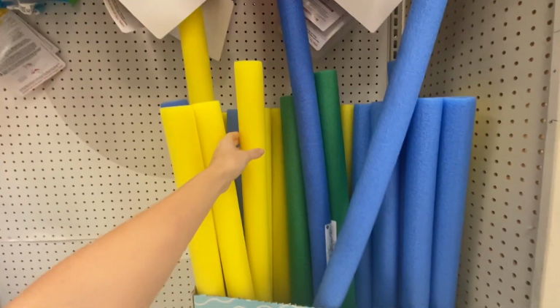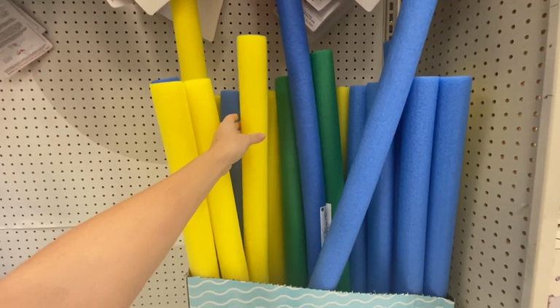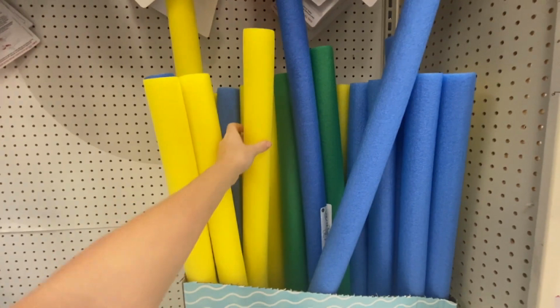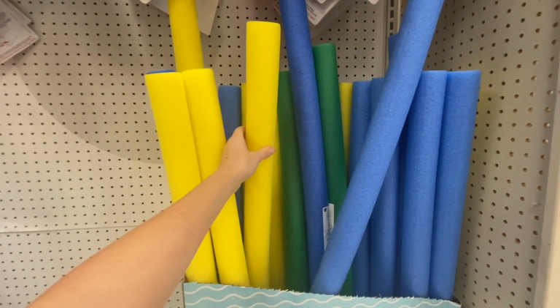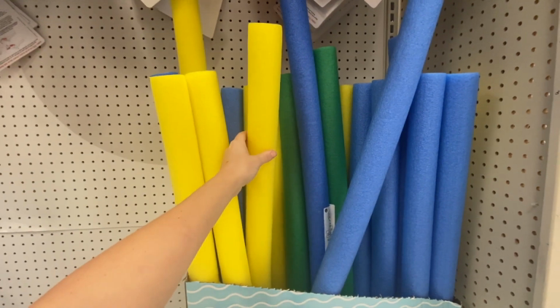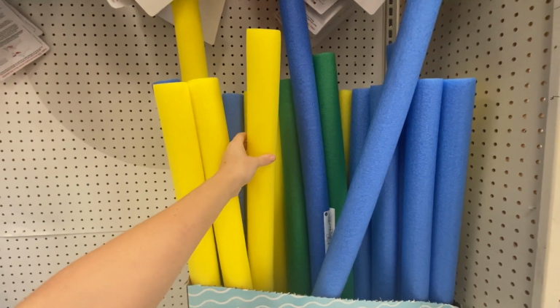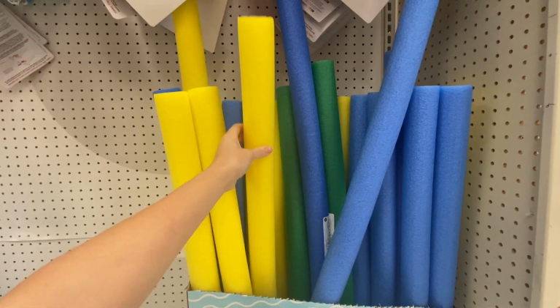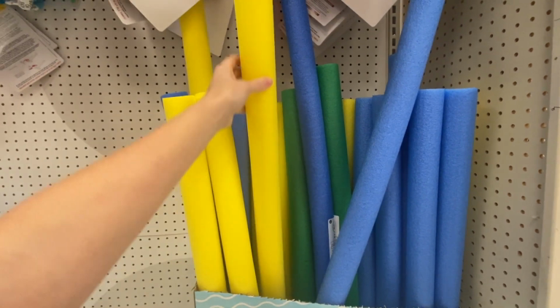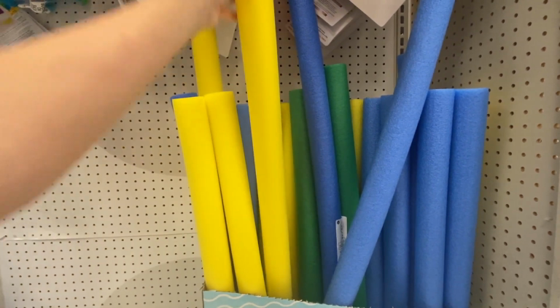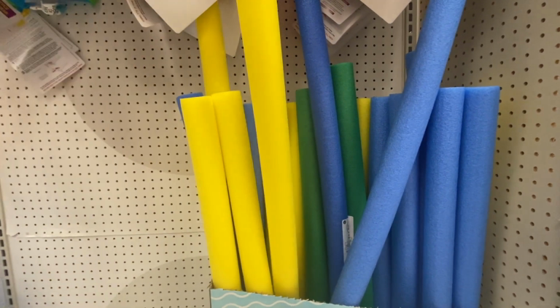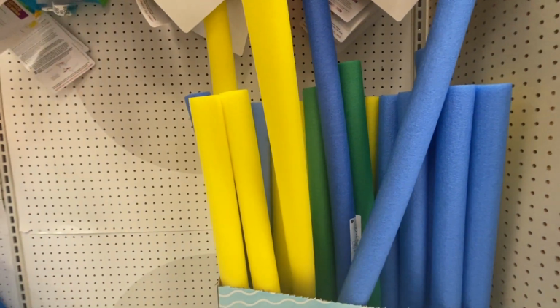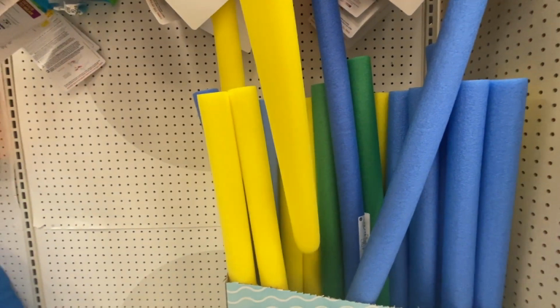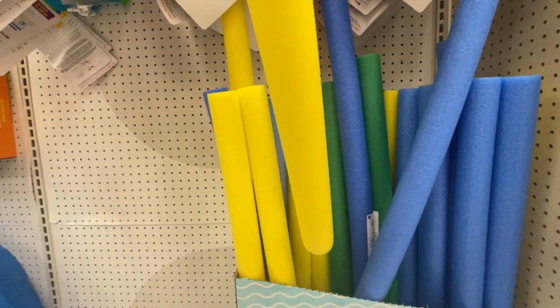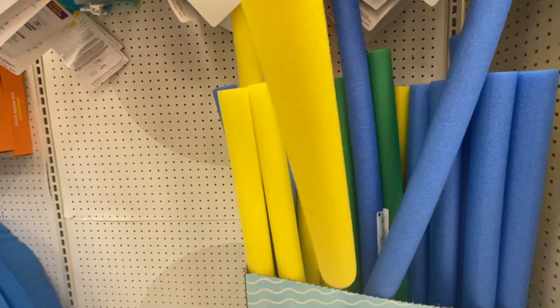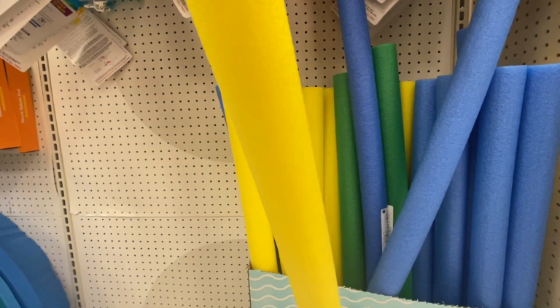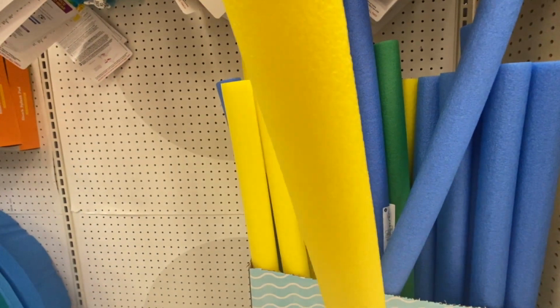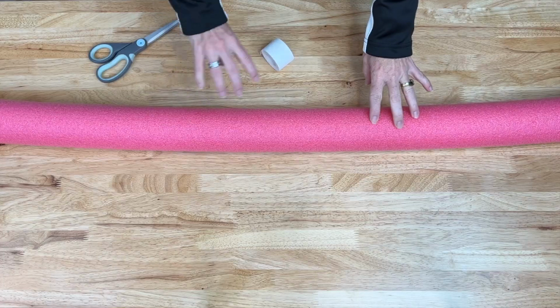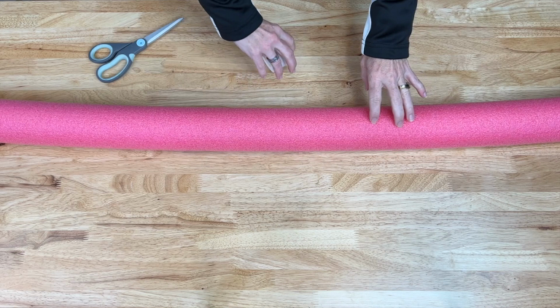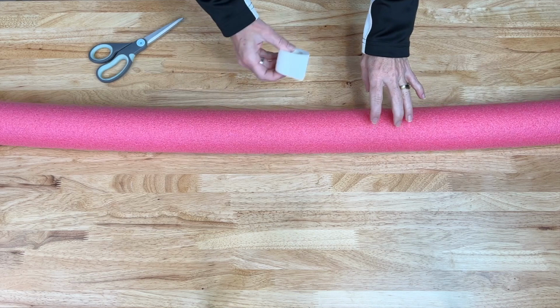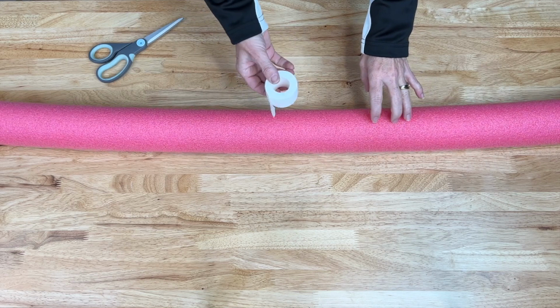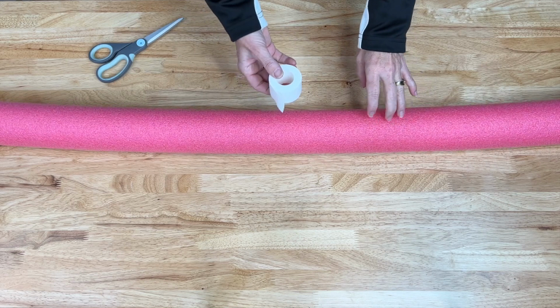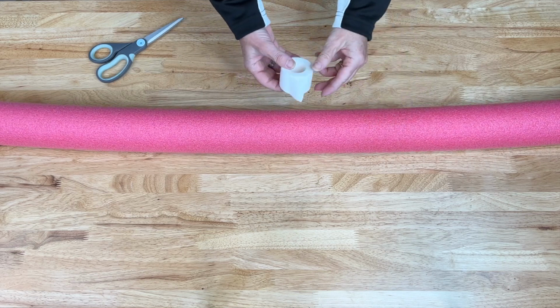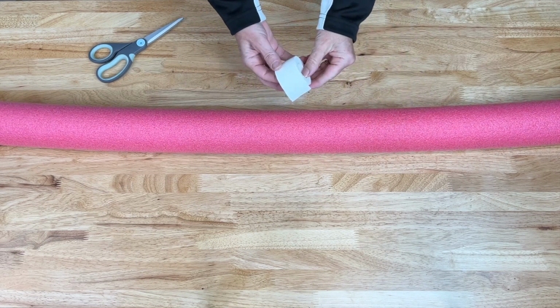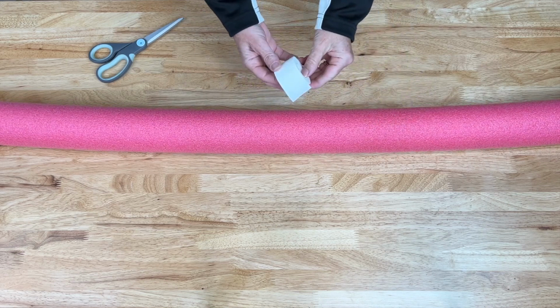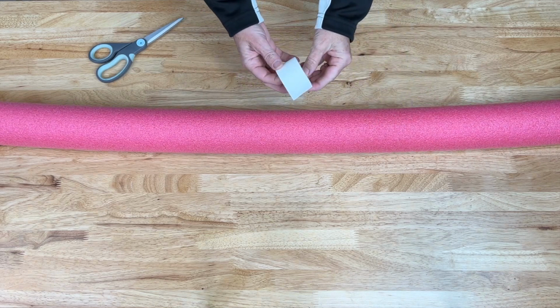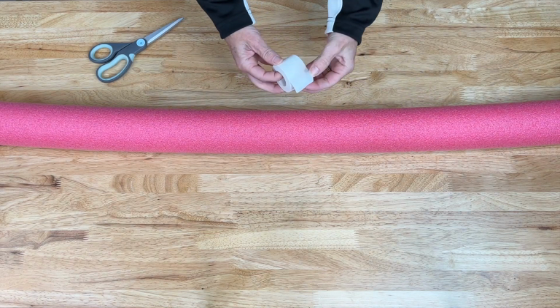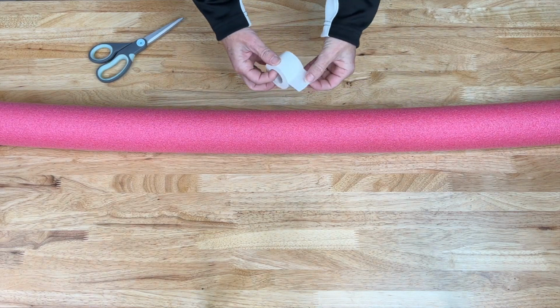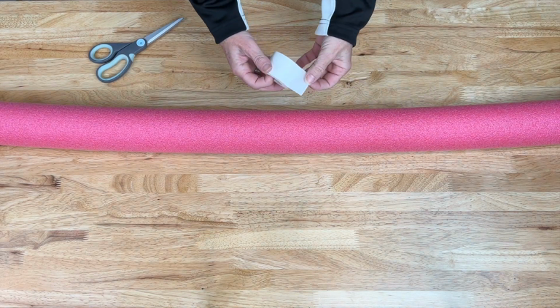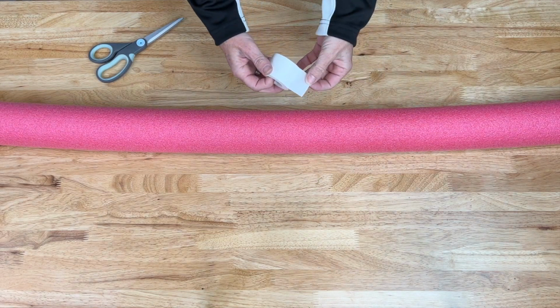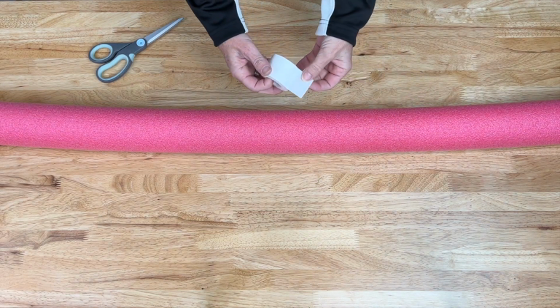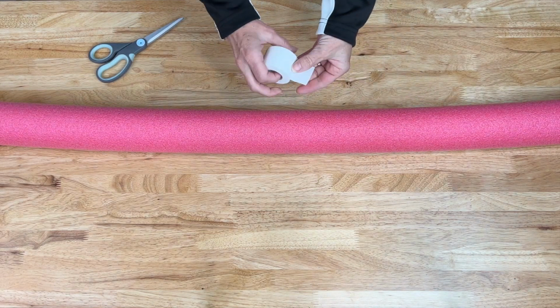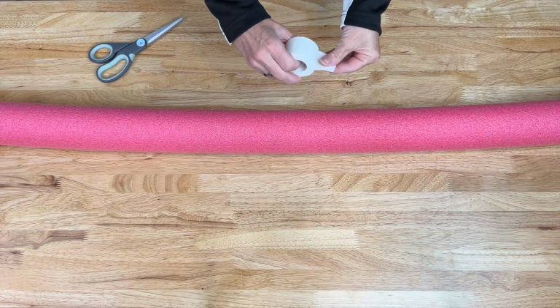To start this project you're going to need a pool noodle. We're also going to be using some white athletic tape.